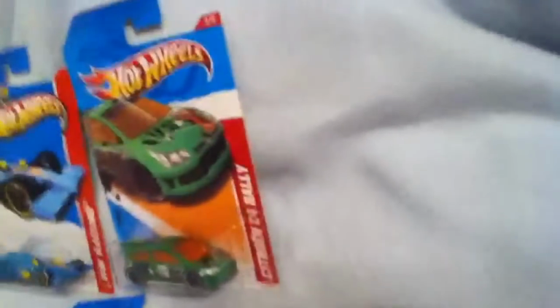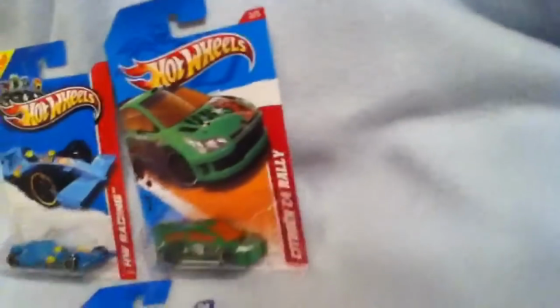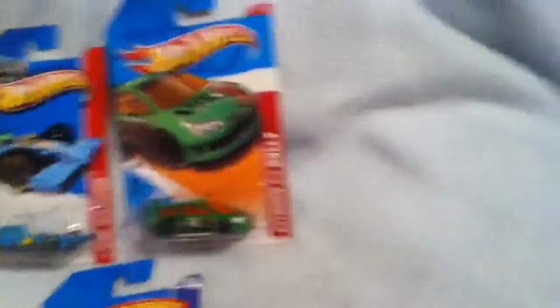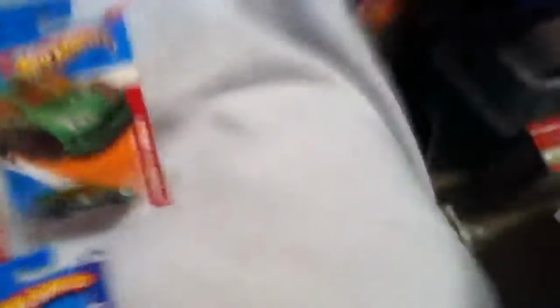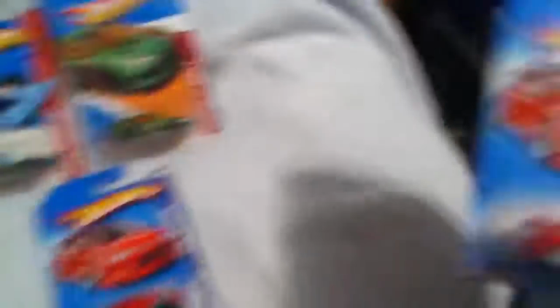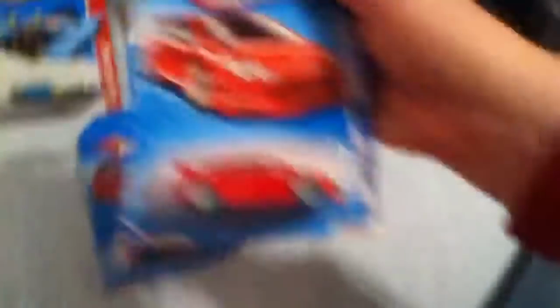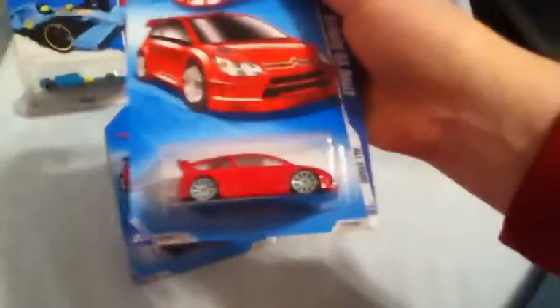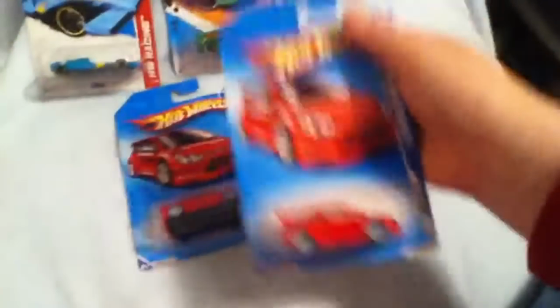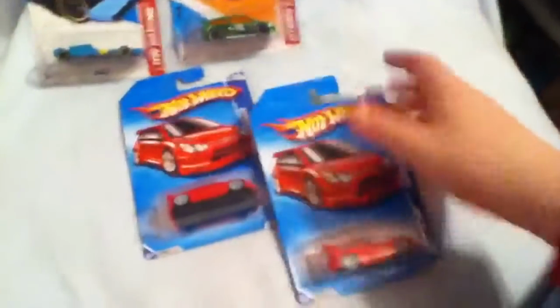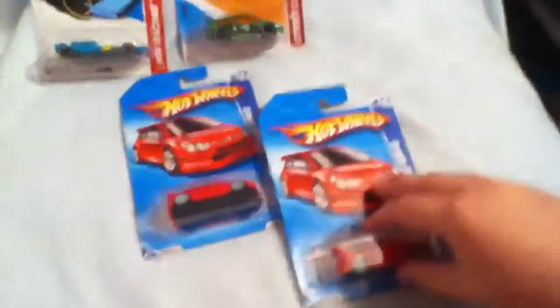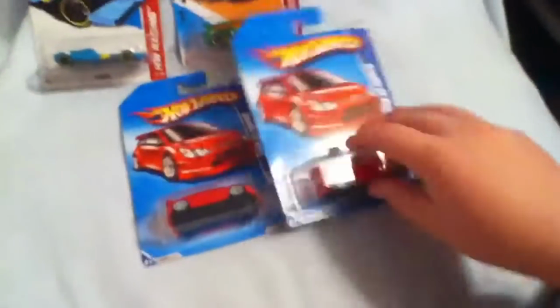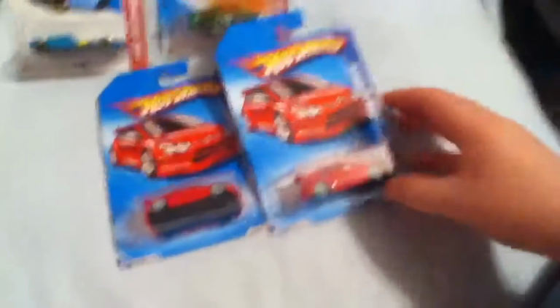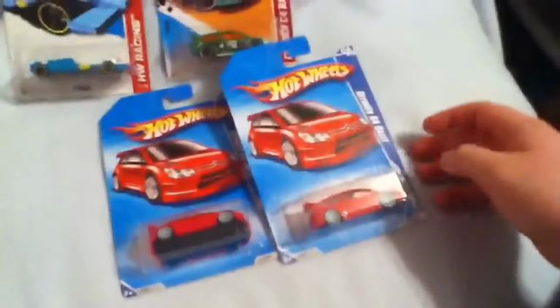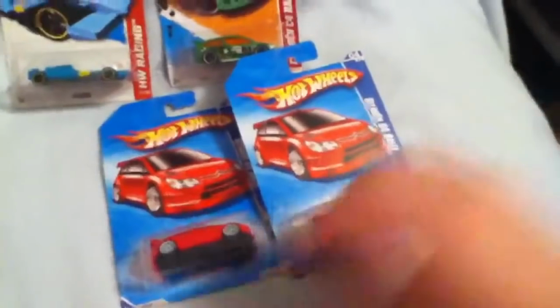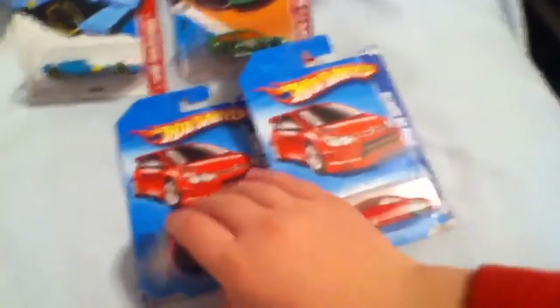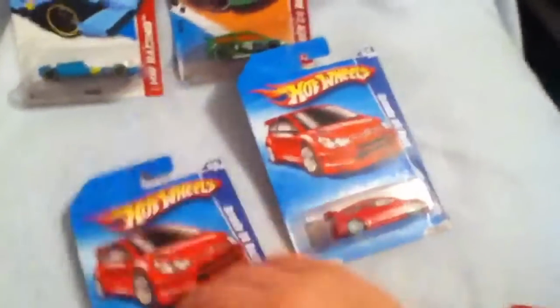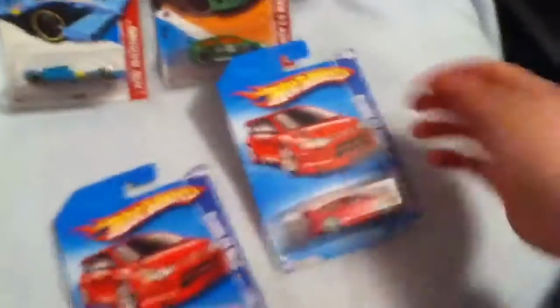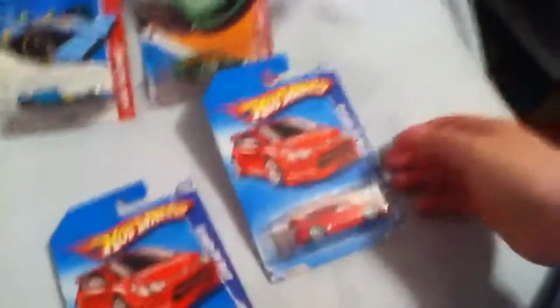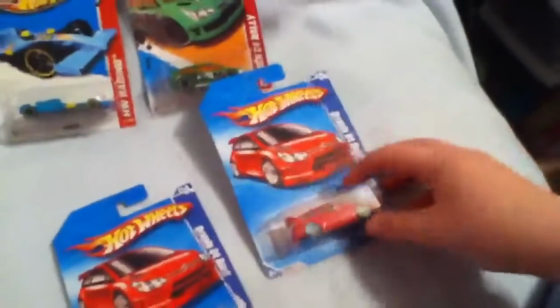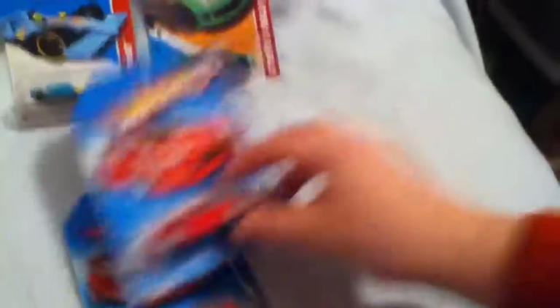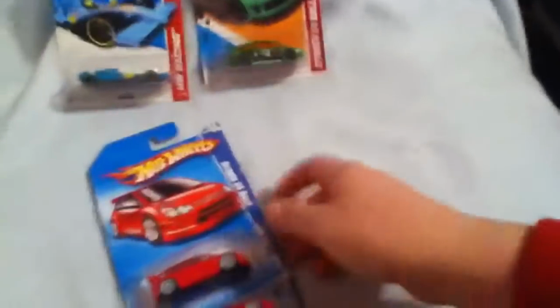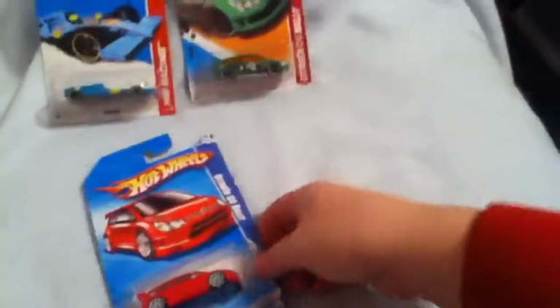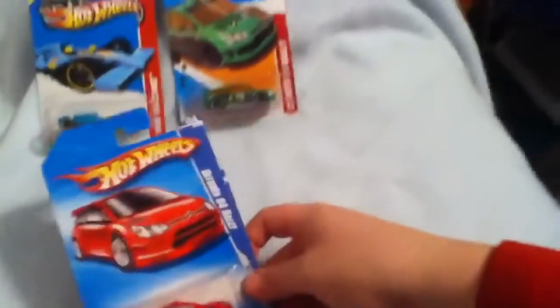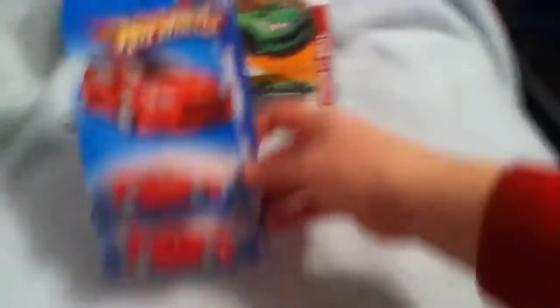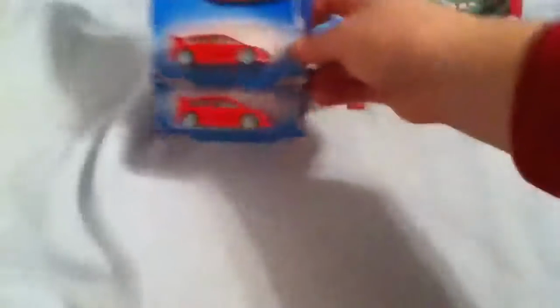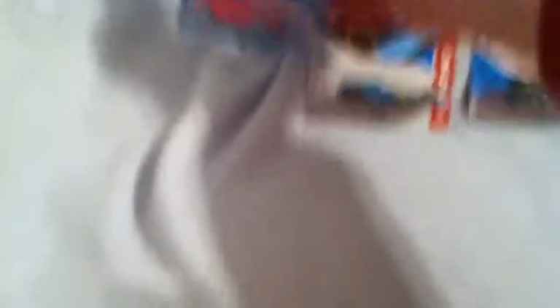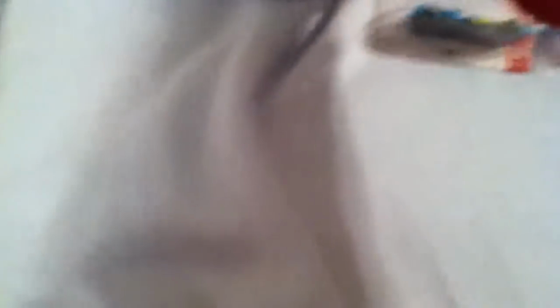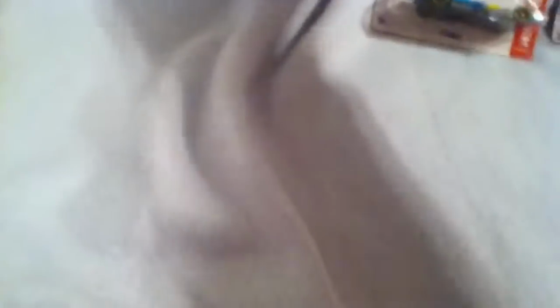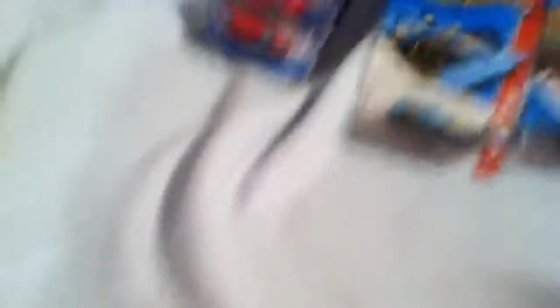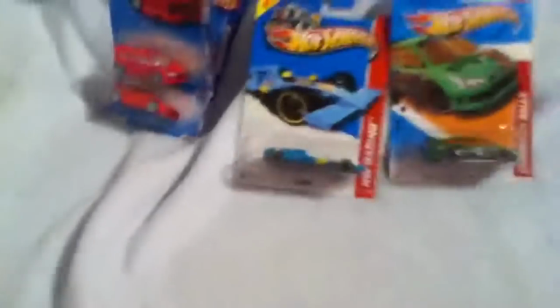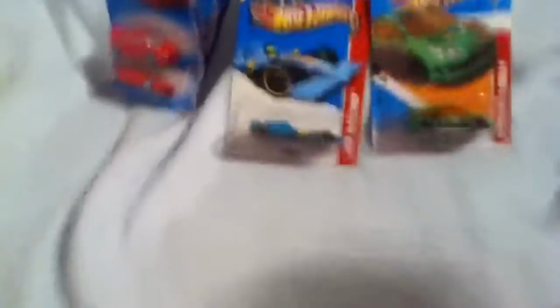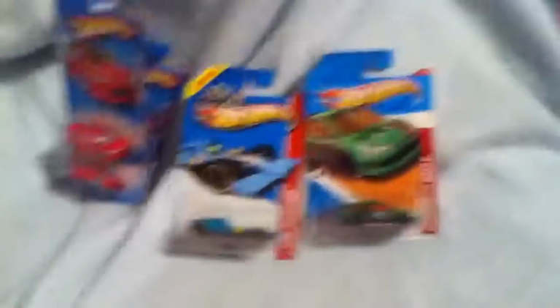I got another one, so I got two of them in the package. They're both perfectly good packages.